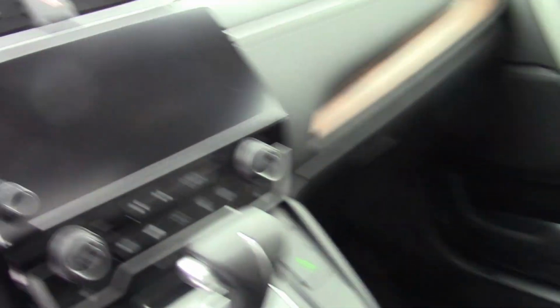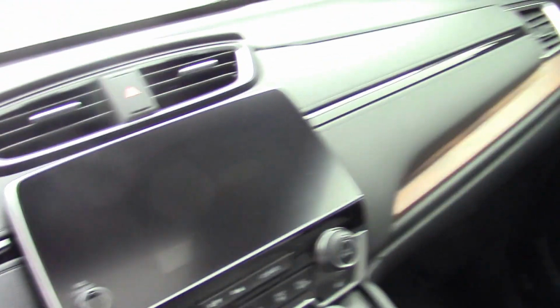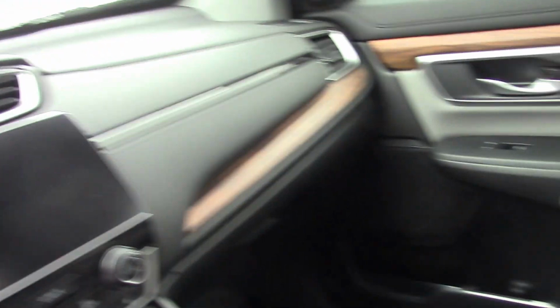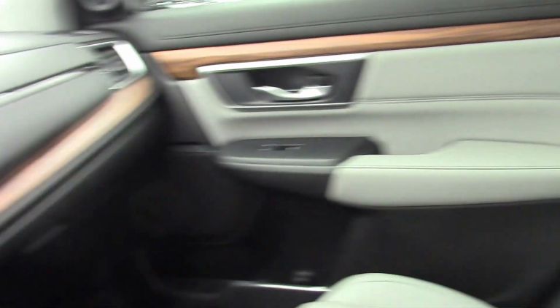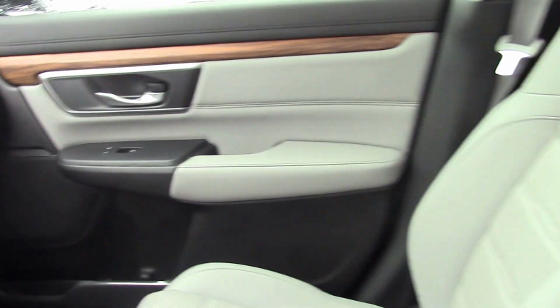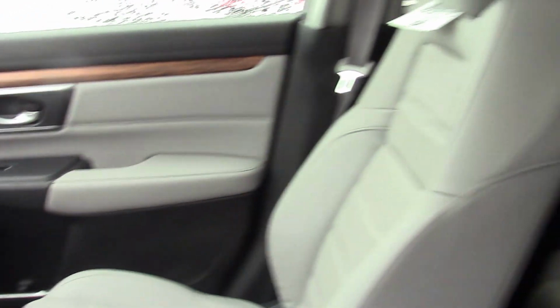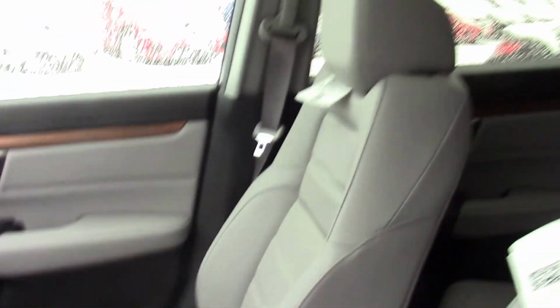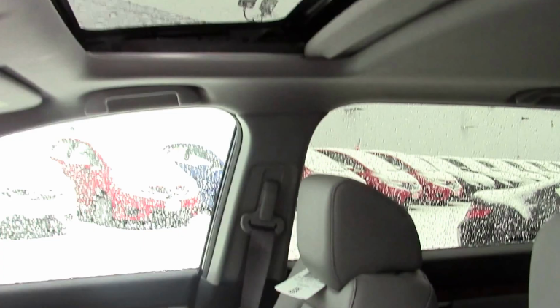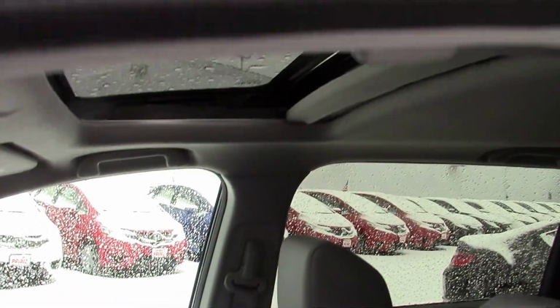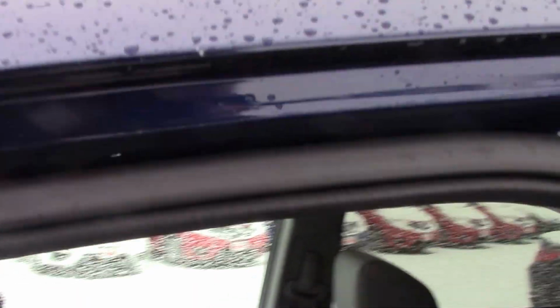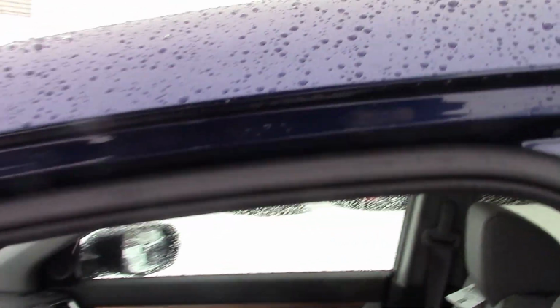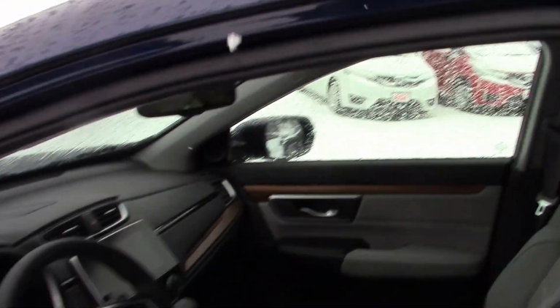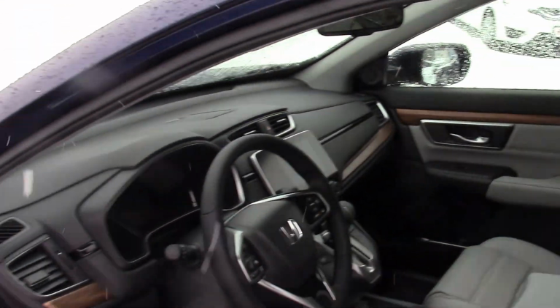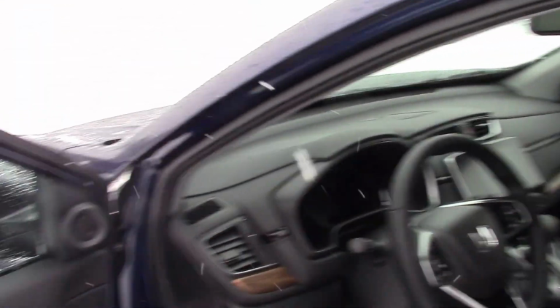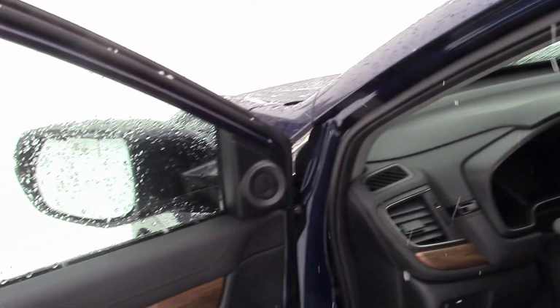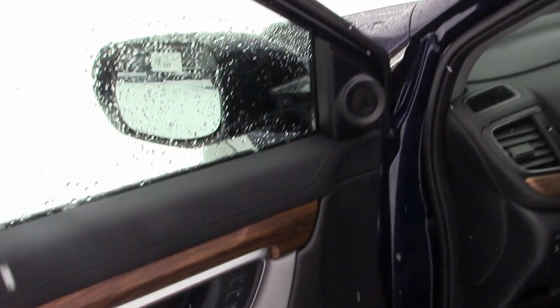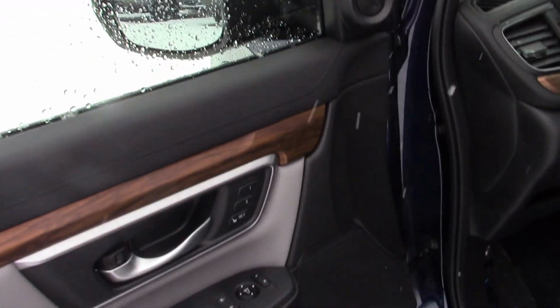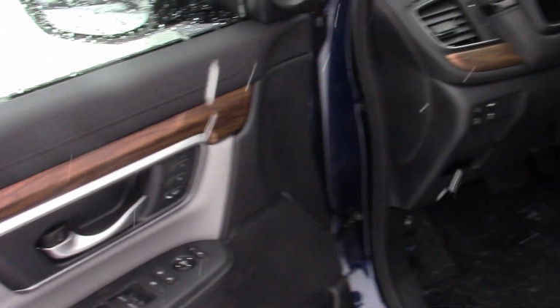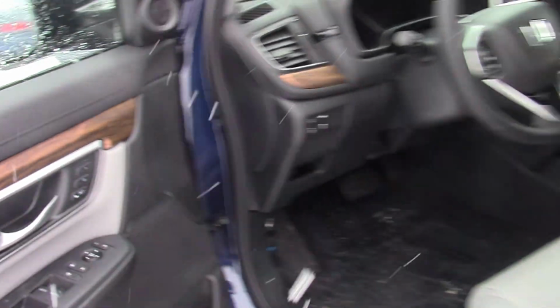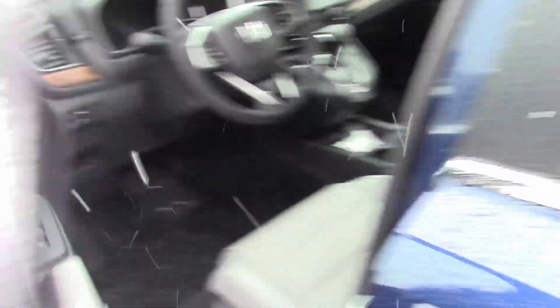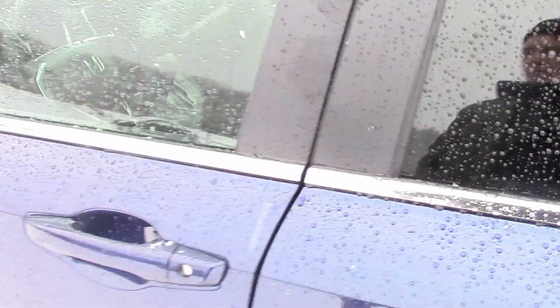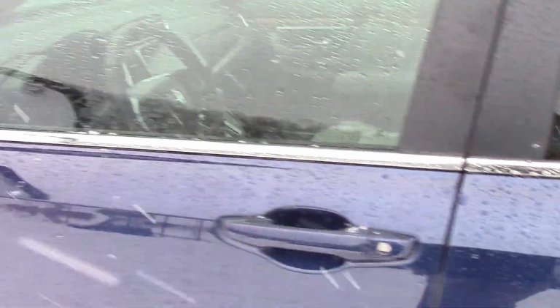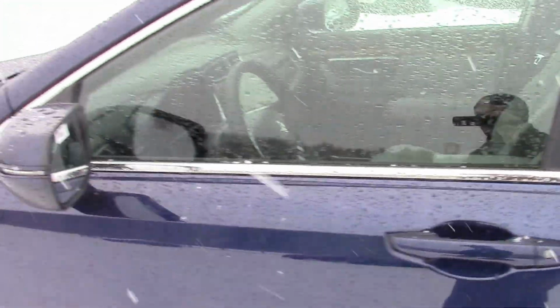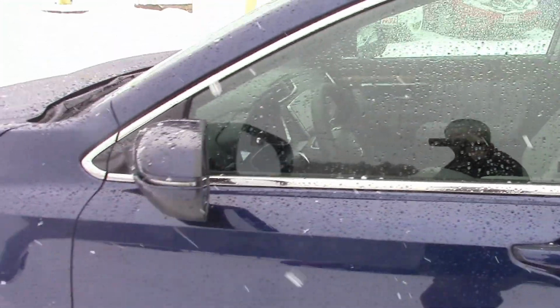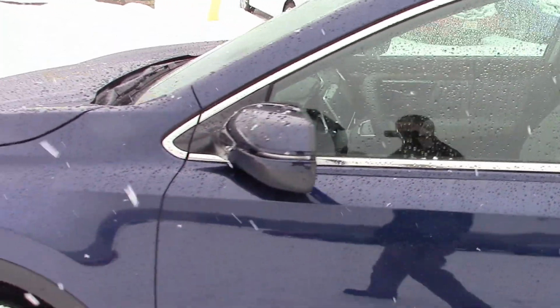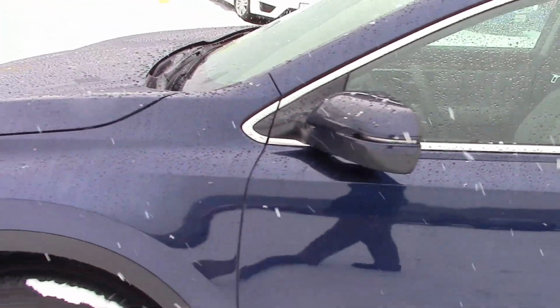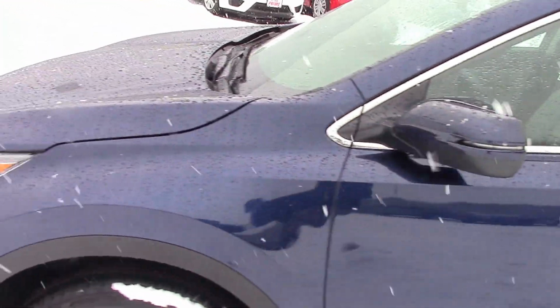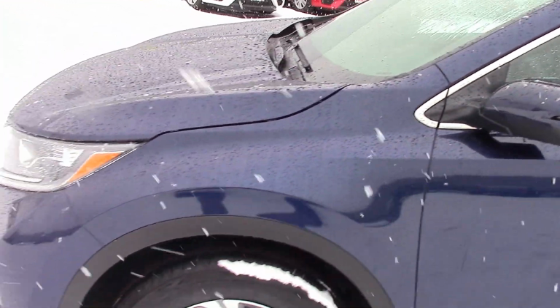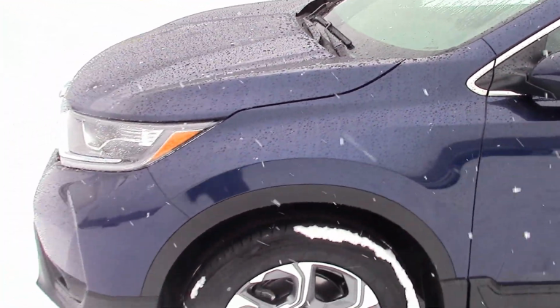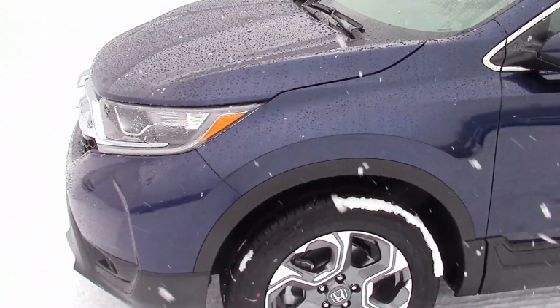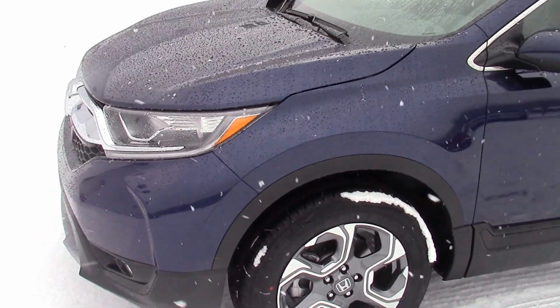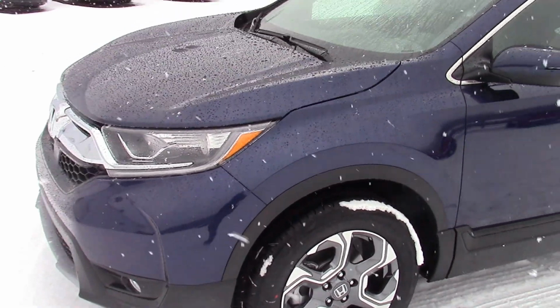Absolutely beautiful. You've got, obviously, the leather-heated seats and power moonroof that you had before, but you've also got memory seats on the driver's side. This gives you a power seat, four-way on the passenger side. Just an absolutely fantastic, newly redesigned vehicle.